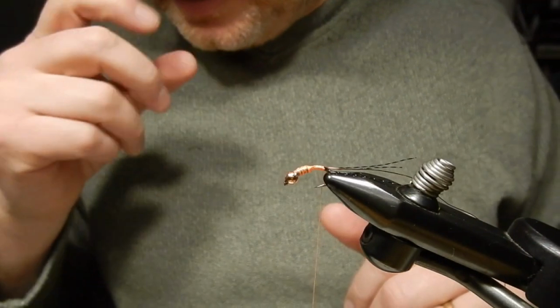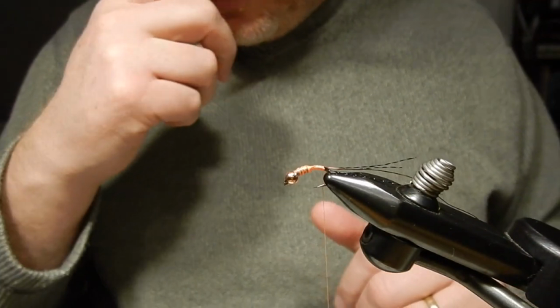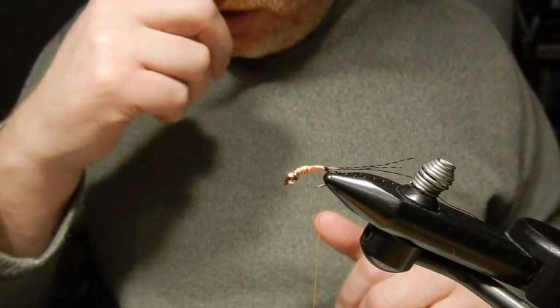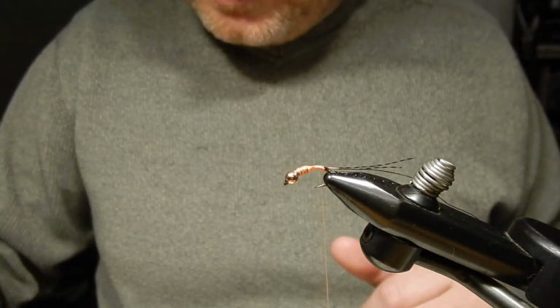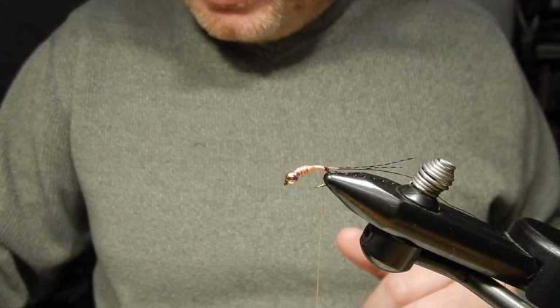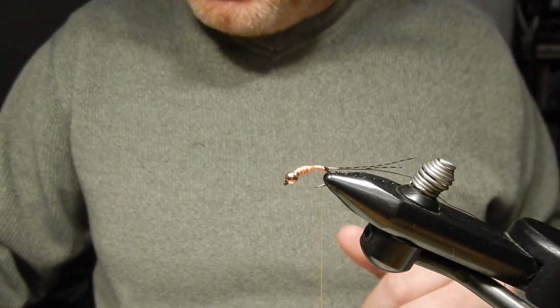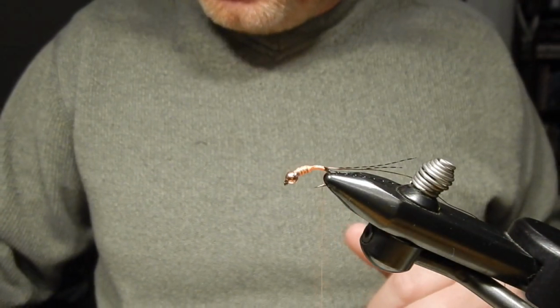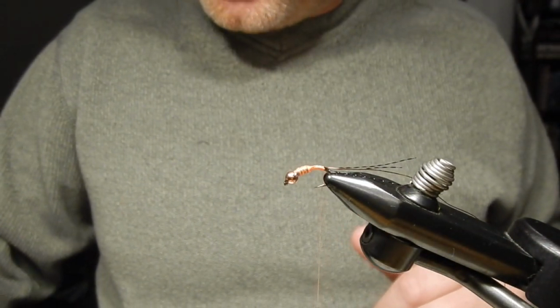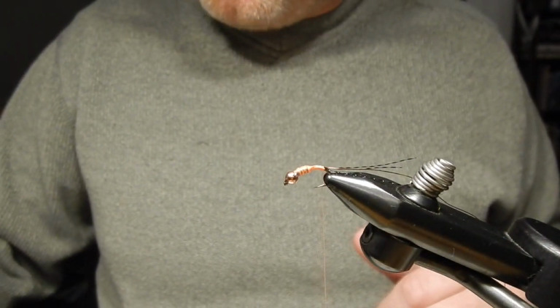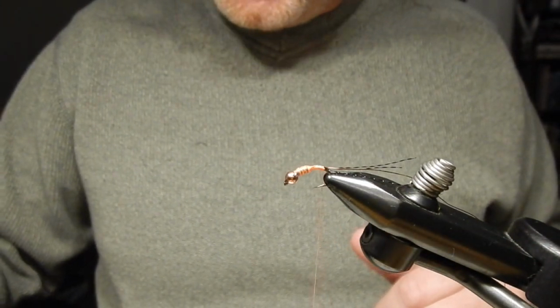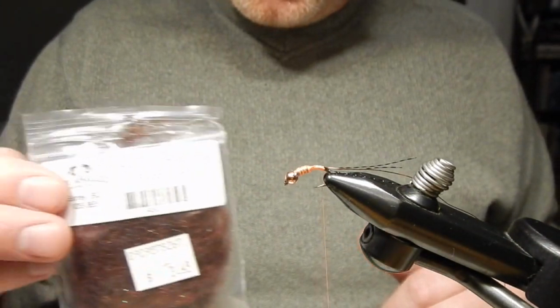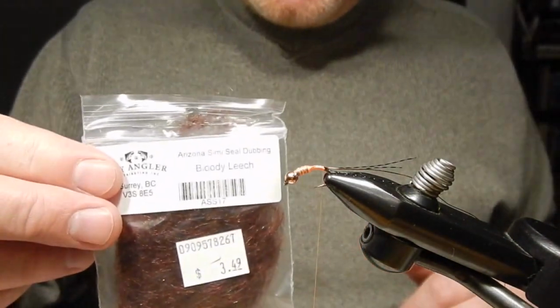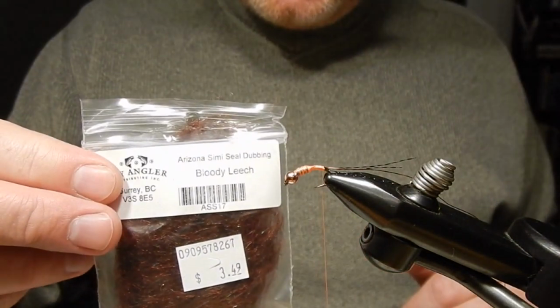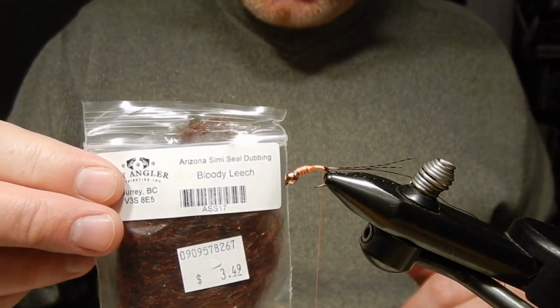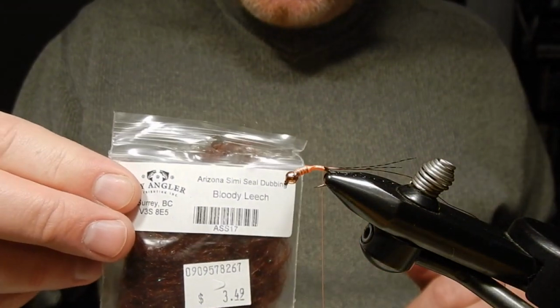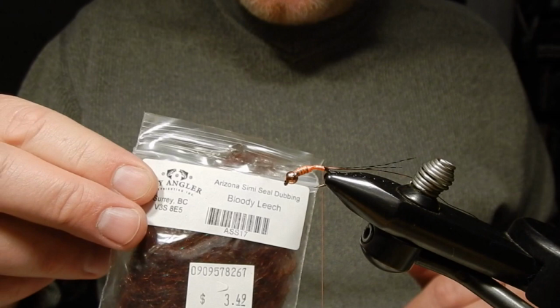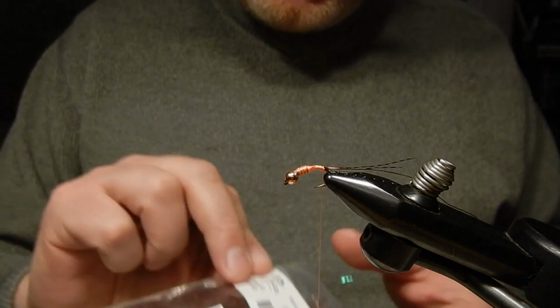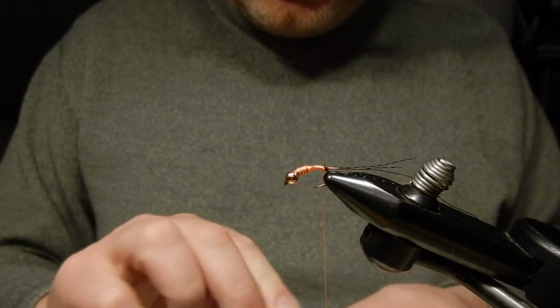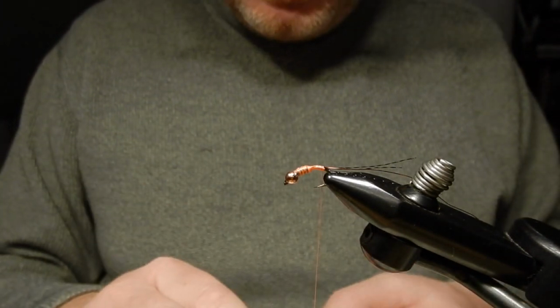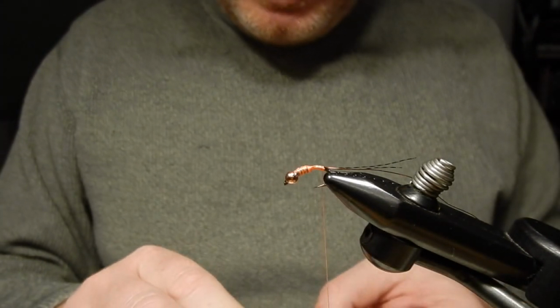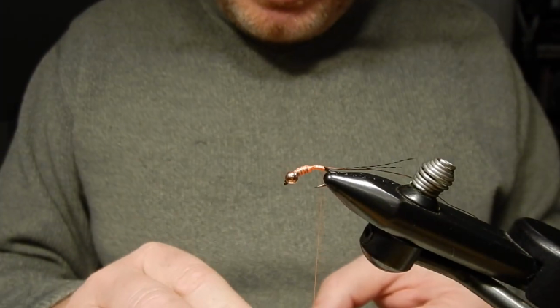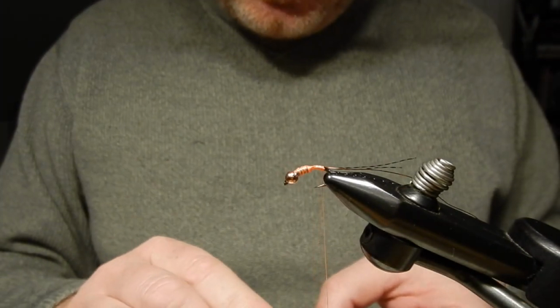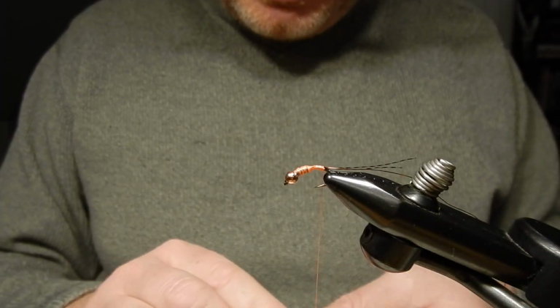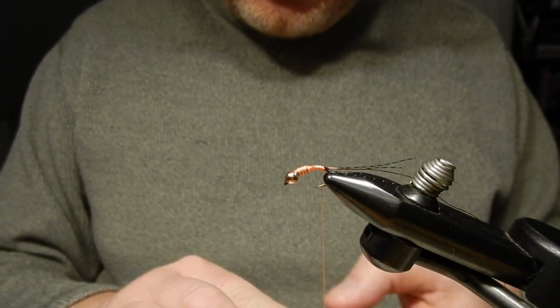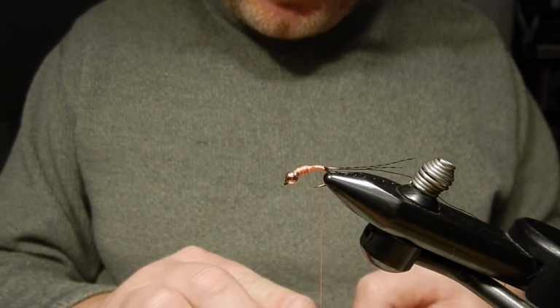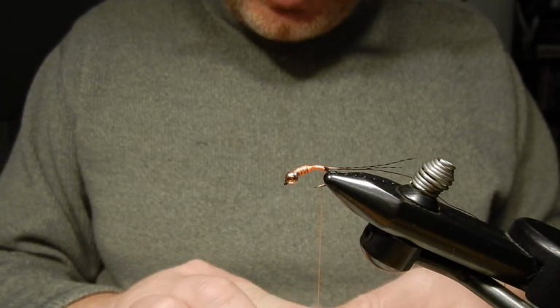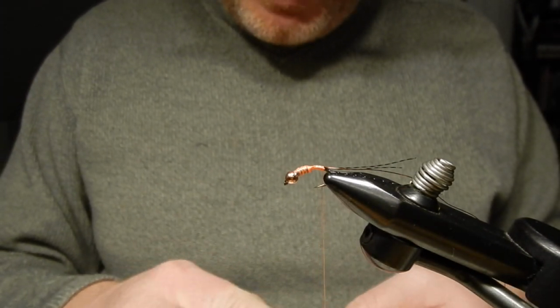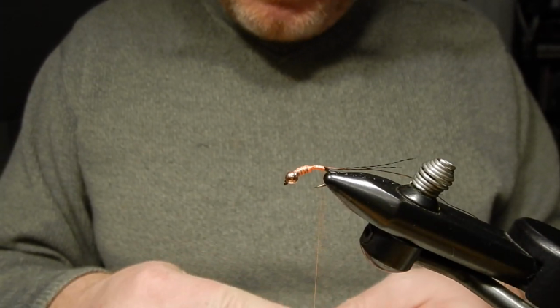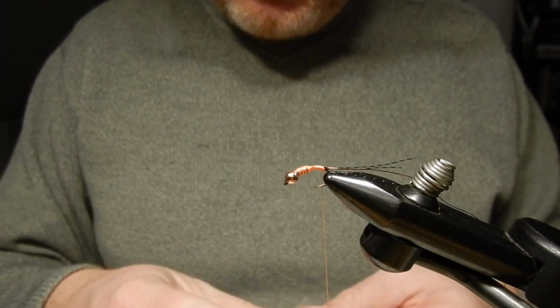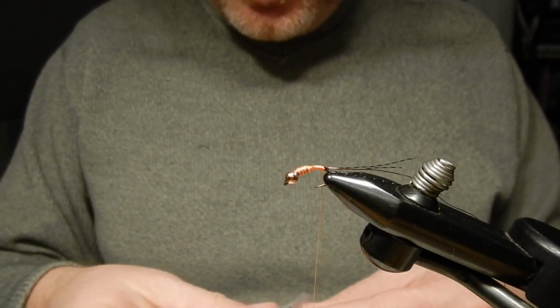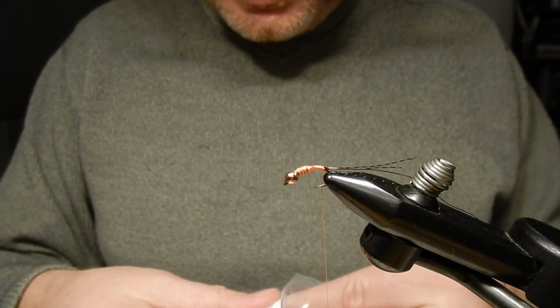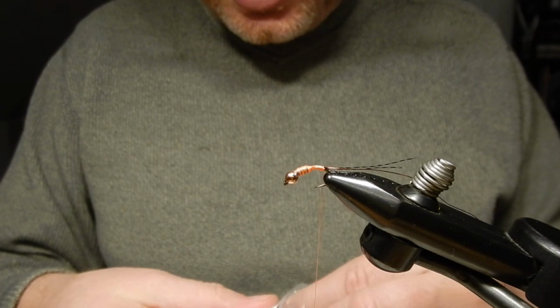Now for the body — this may be a surprise to a lot of people — I will use Blood Leach Resona Semiseal dubbing. I use Blood Leach because if you look at a lot of Klinger Nymphs they have a brownish-reddish color to them.